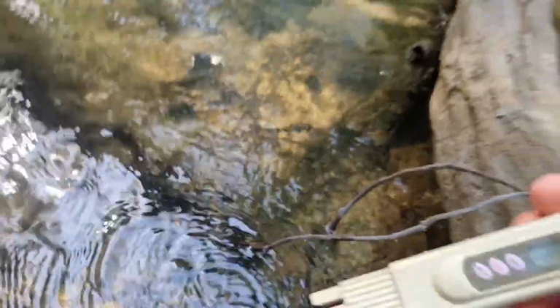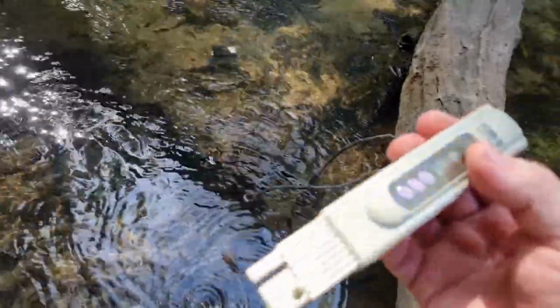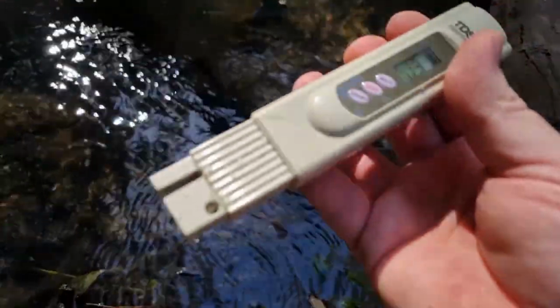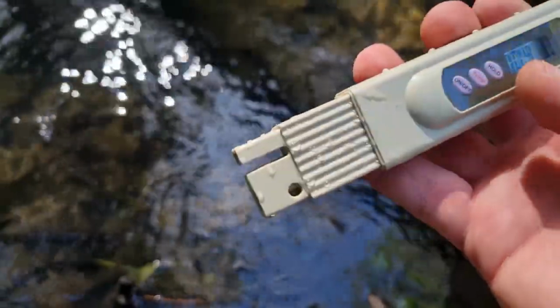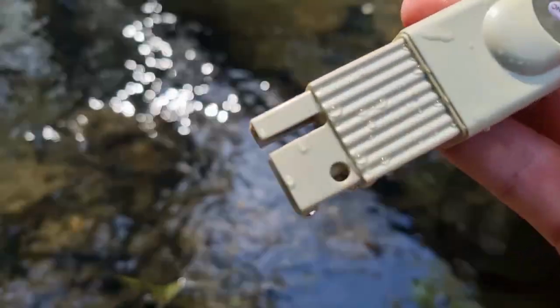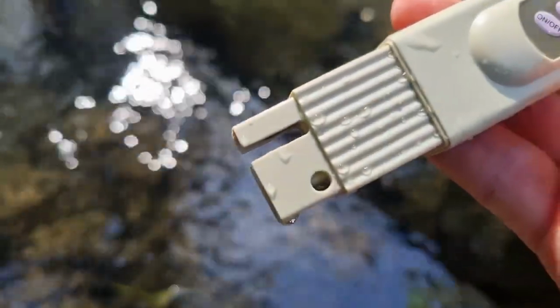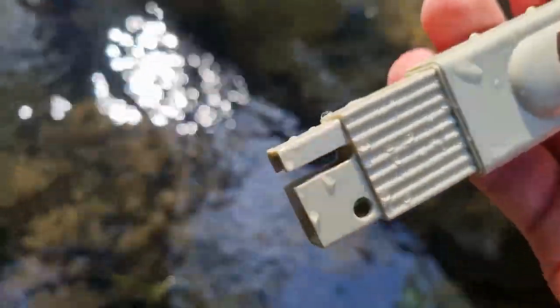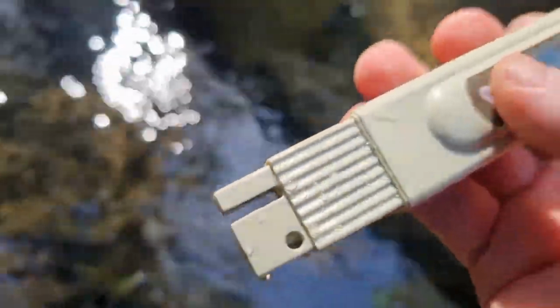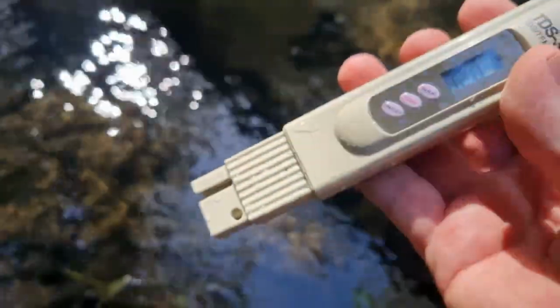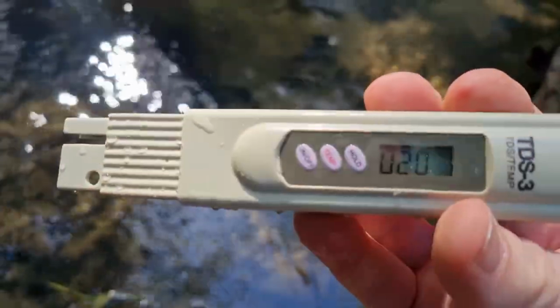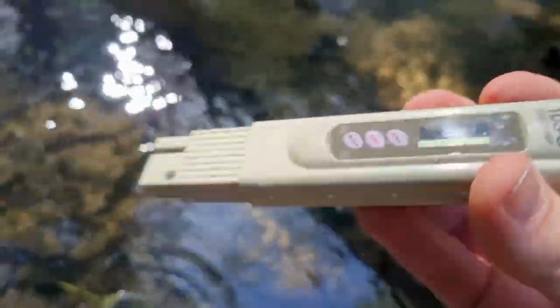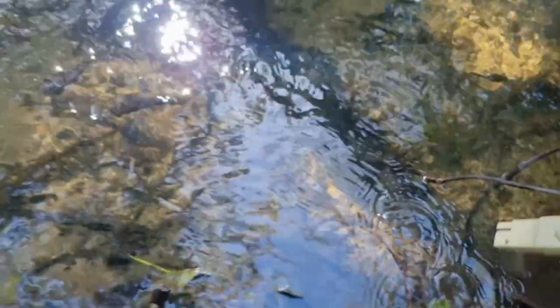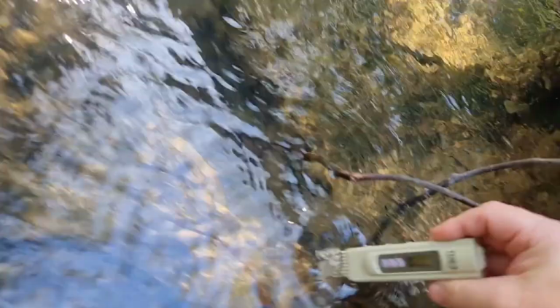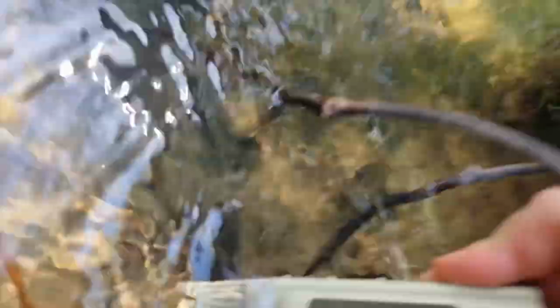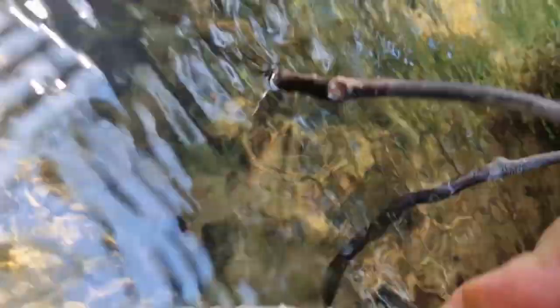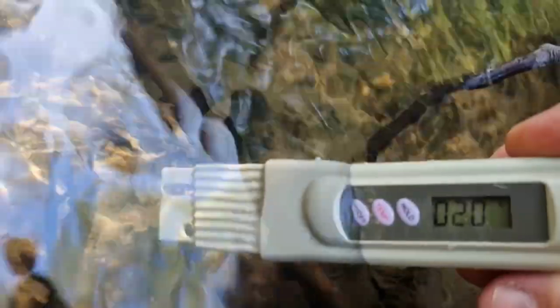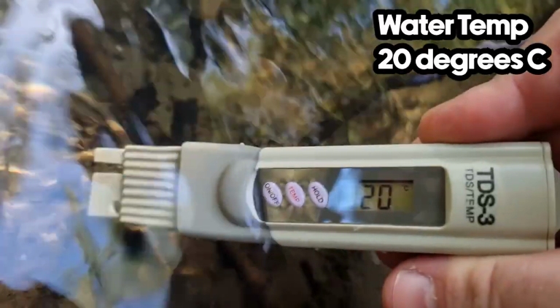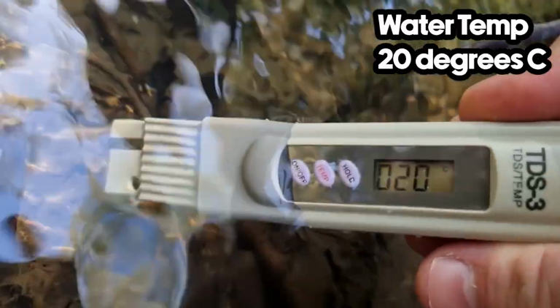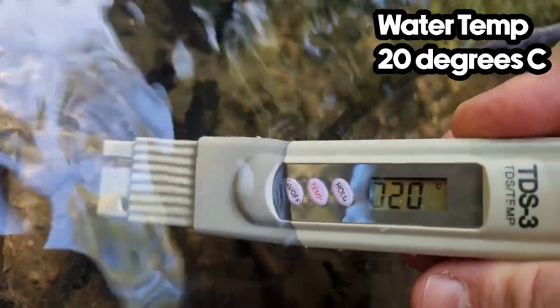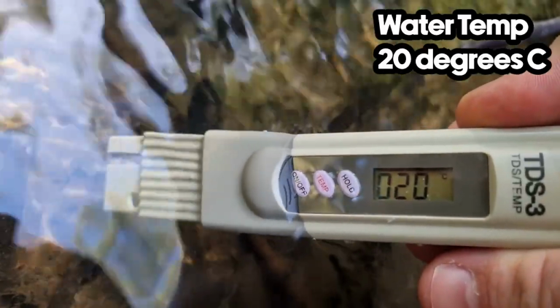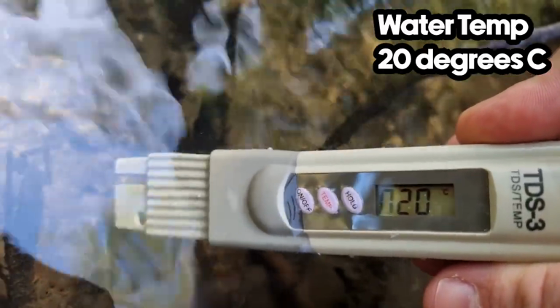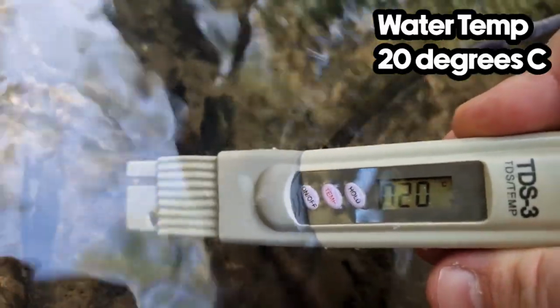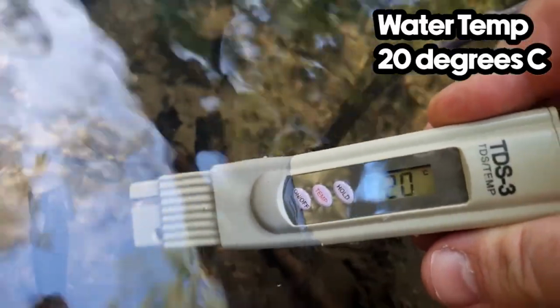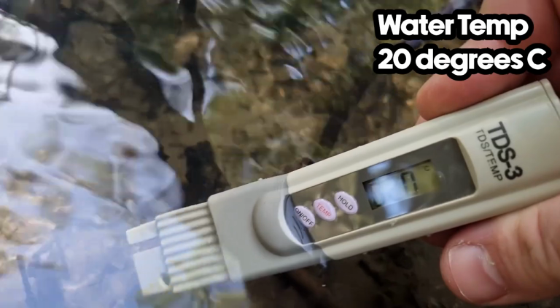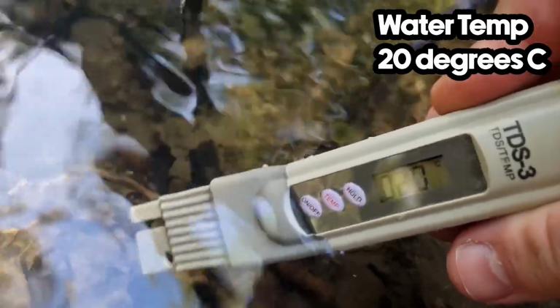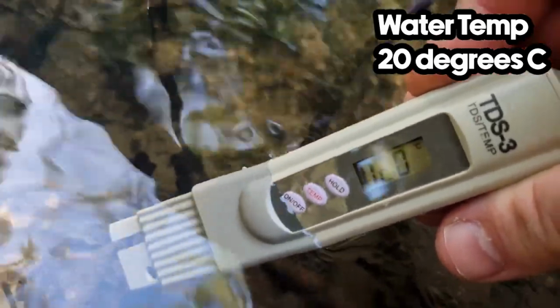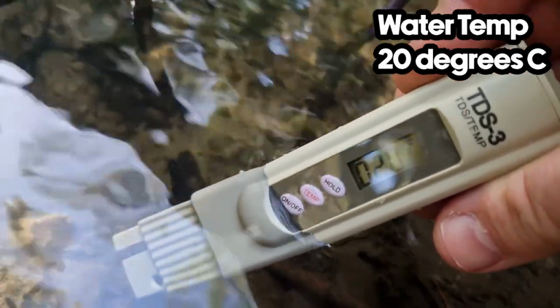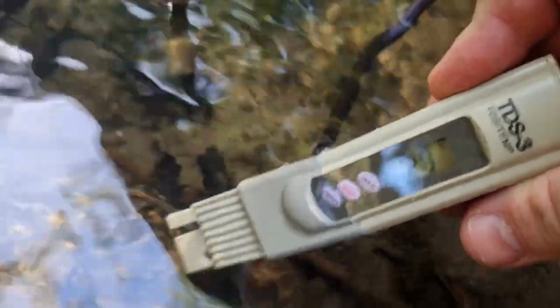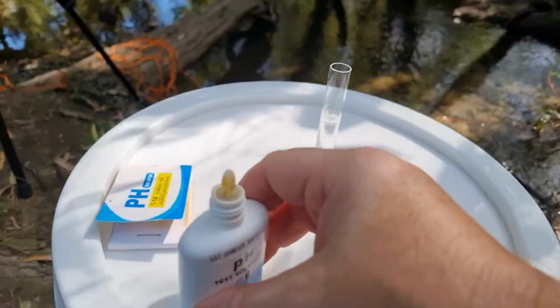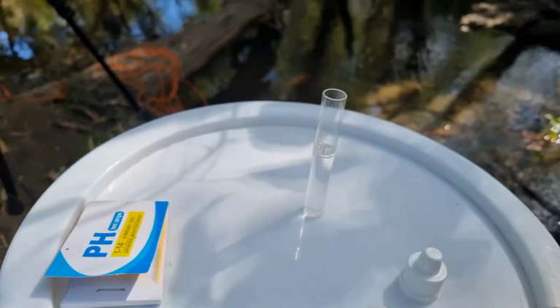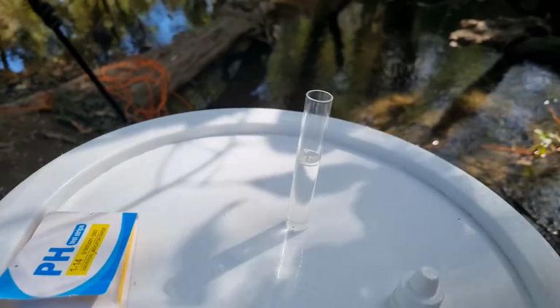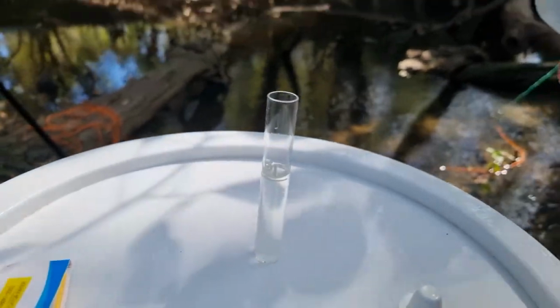Let's go for temperature now. That would appear to be about right — 809. So we're going to do a pH test here.